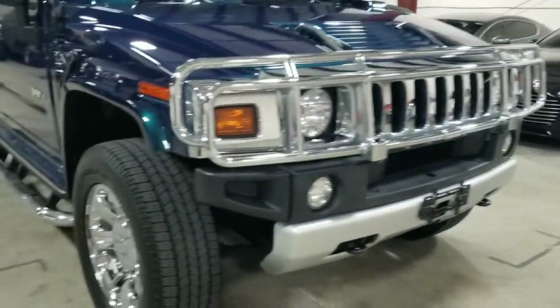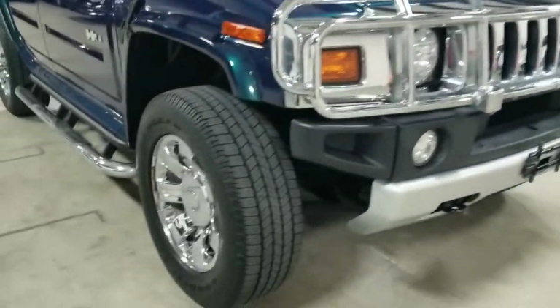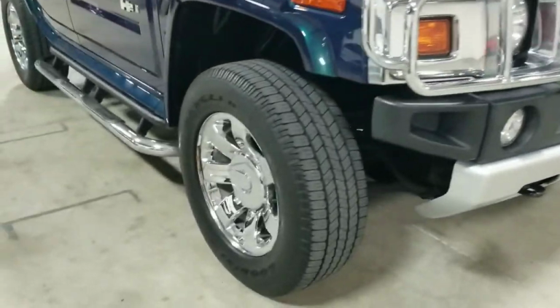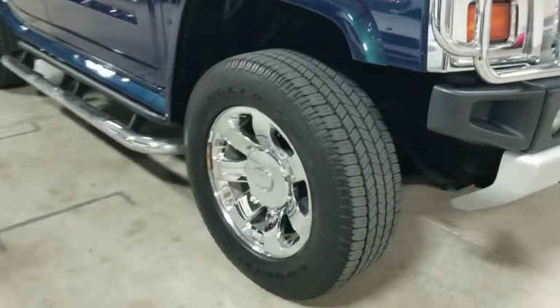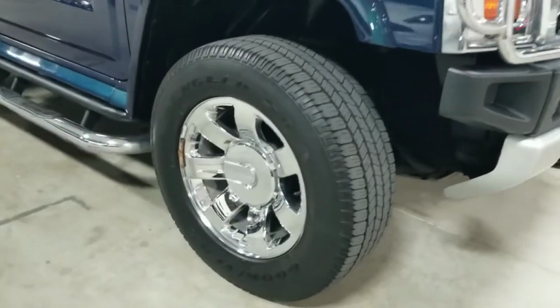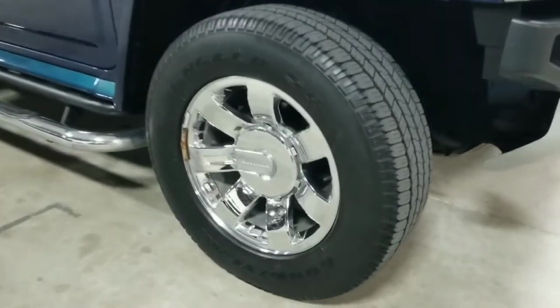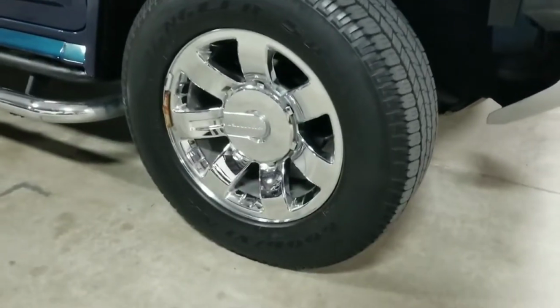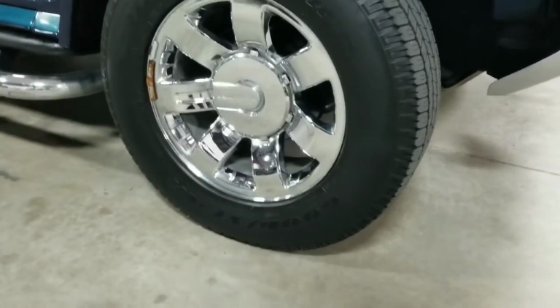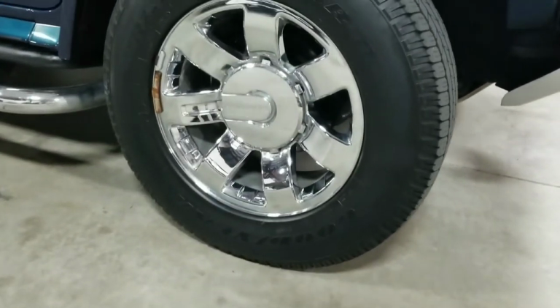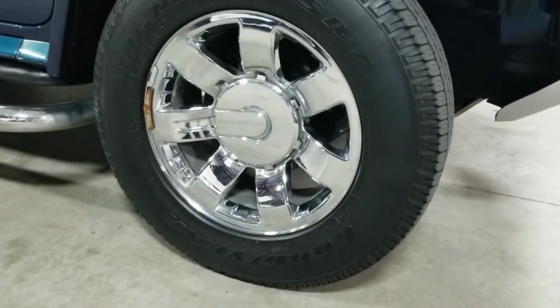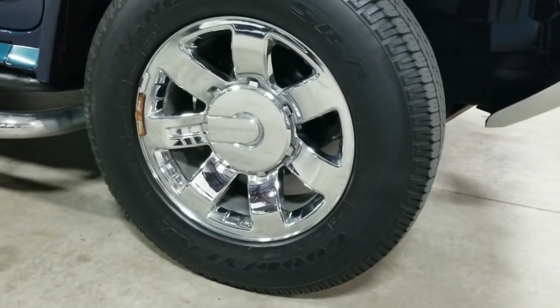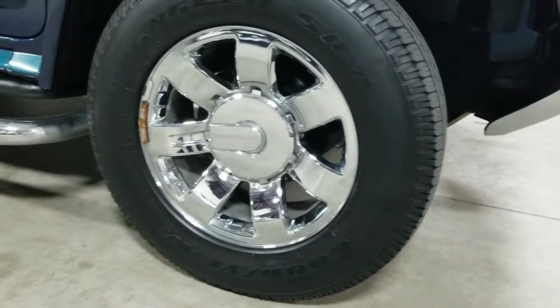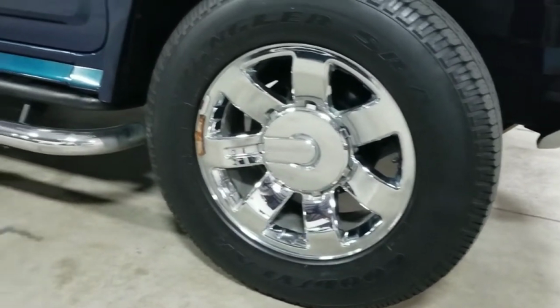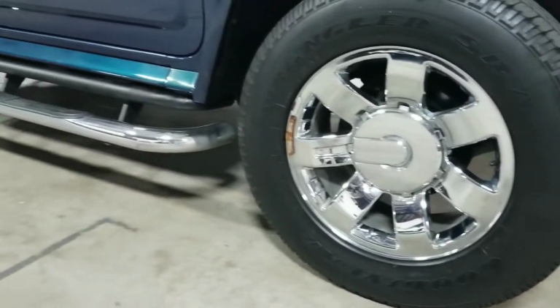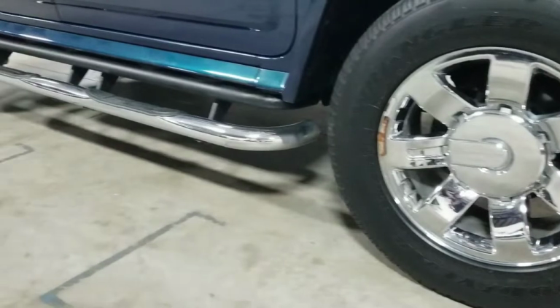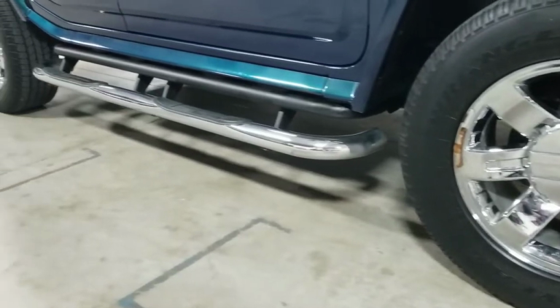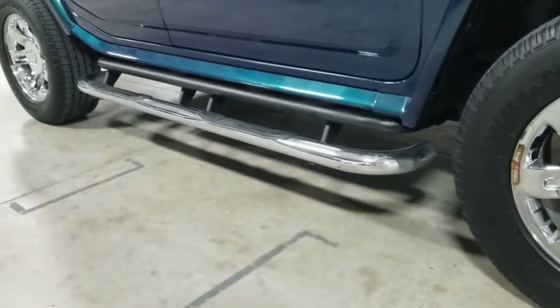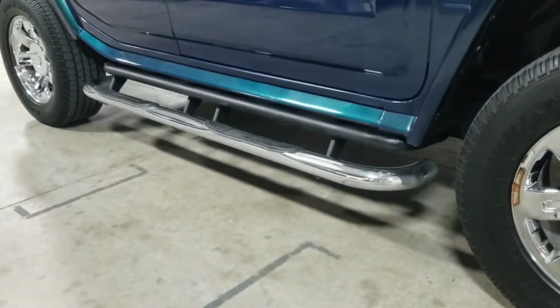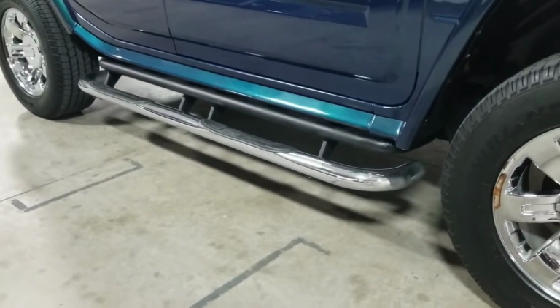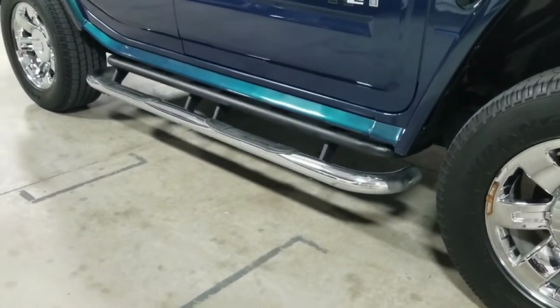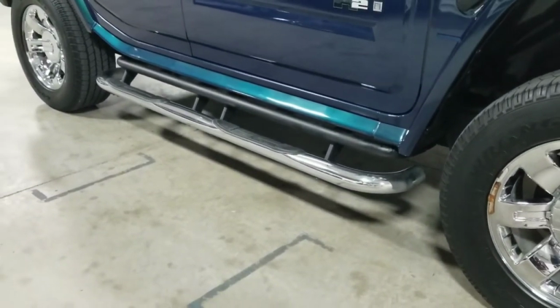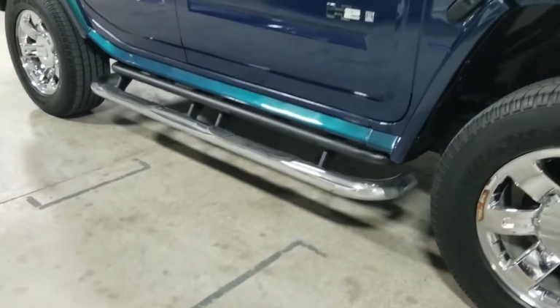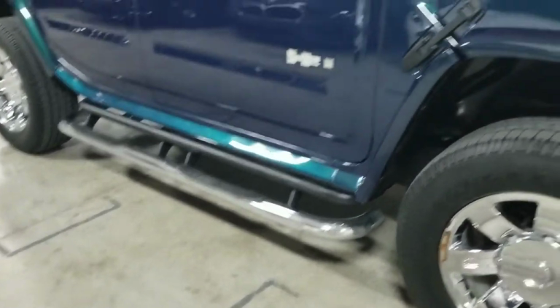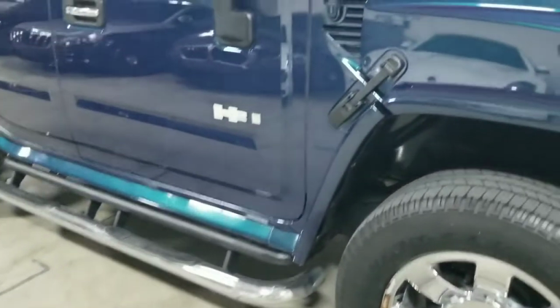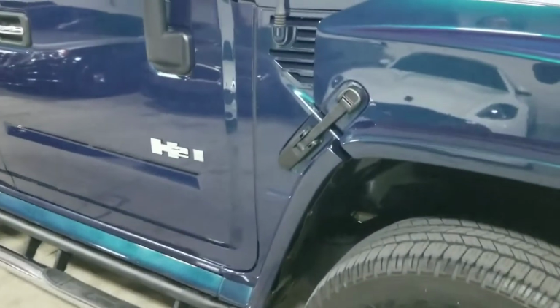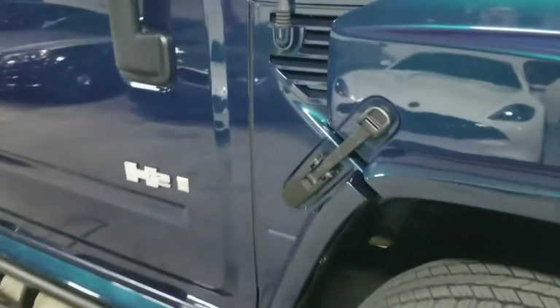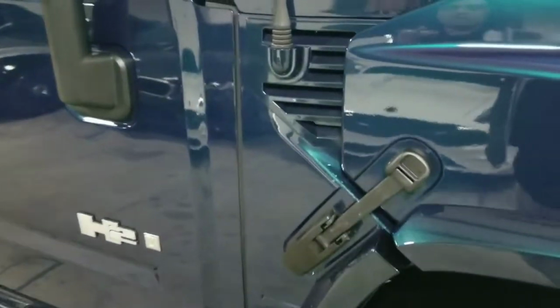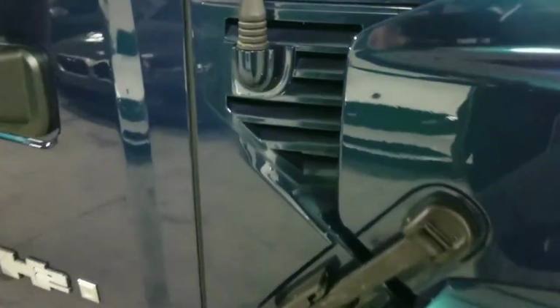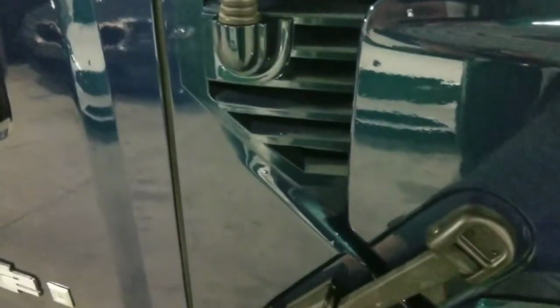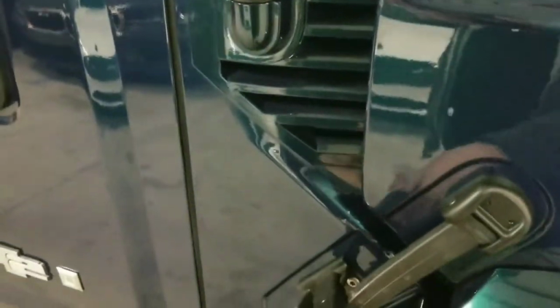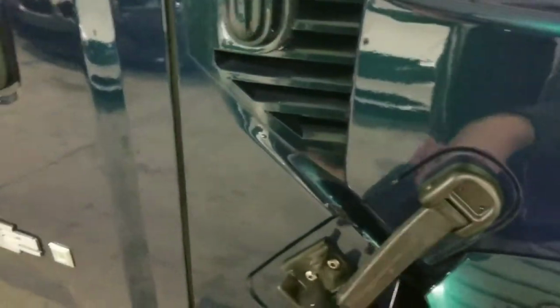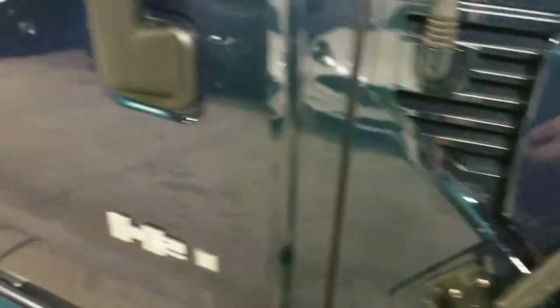Coming over to the side, this vehicle is sitting on 17-inch seven-spoke wheels. It also includes the chrome running boards down below. I'm going to go ahead and unlatch this hood latch for when we go to open the hood later on.